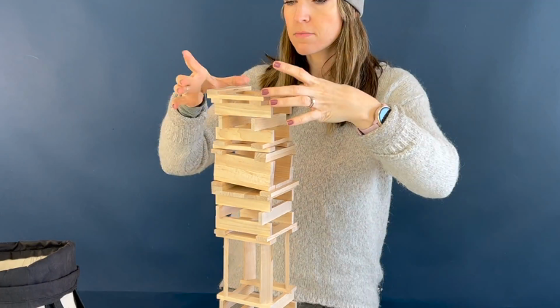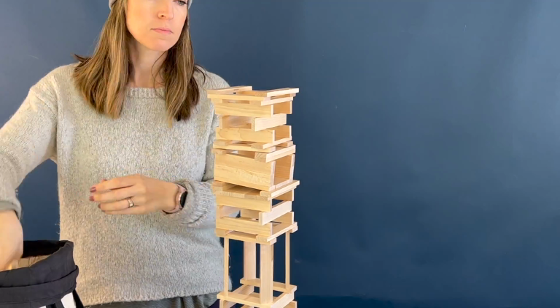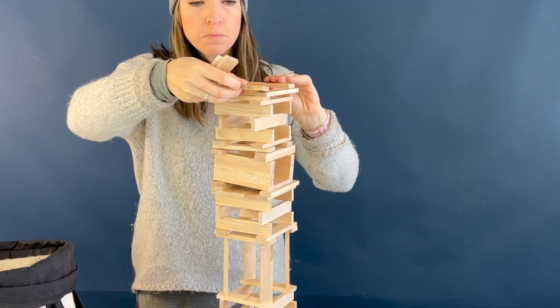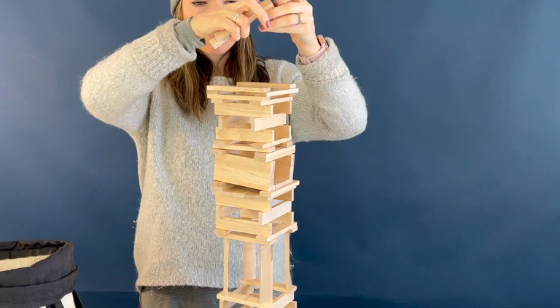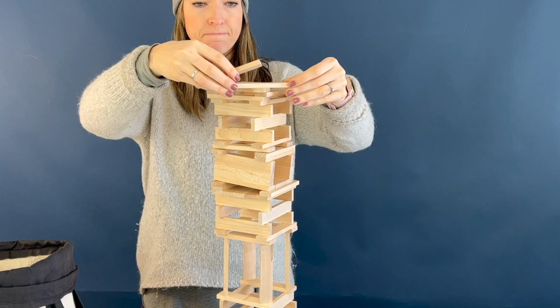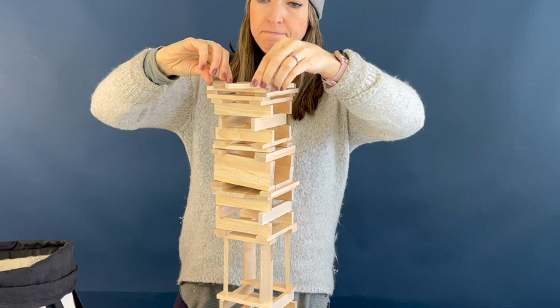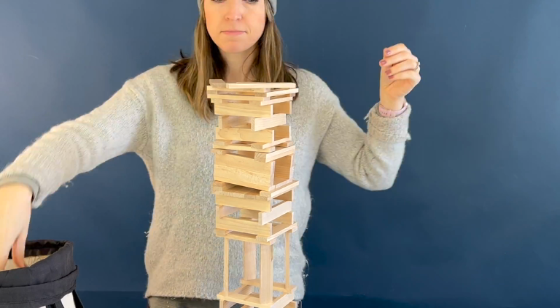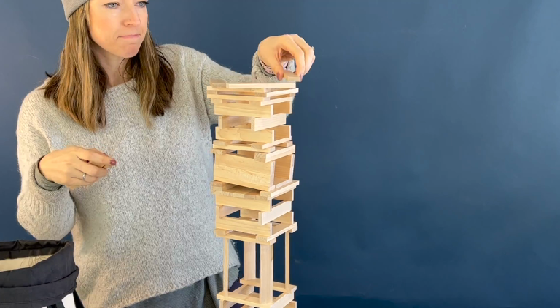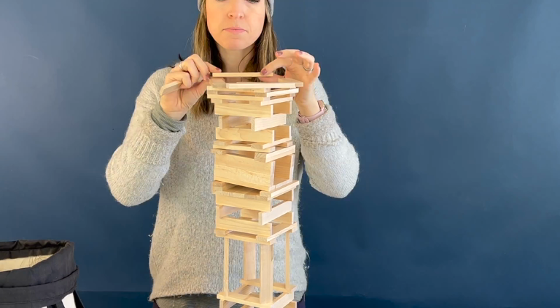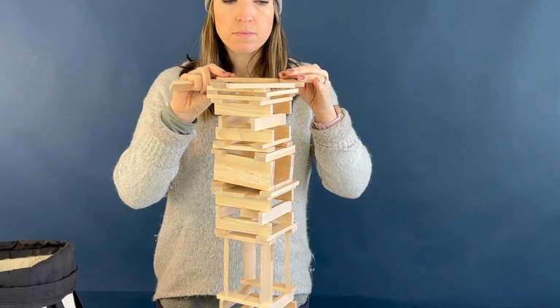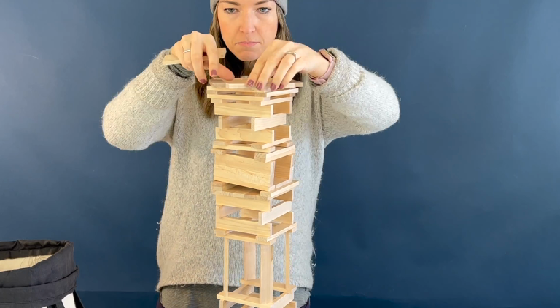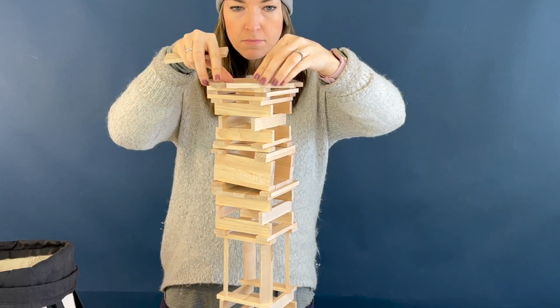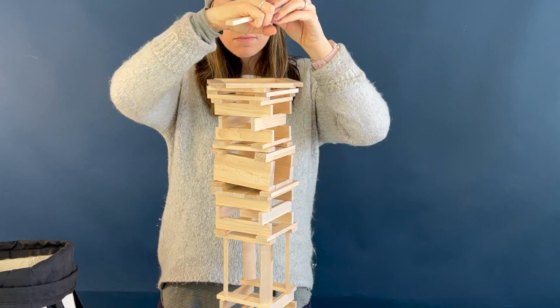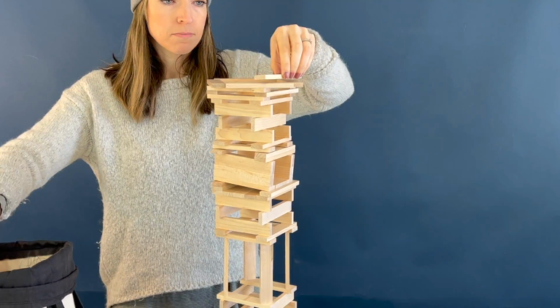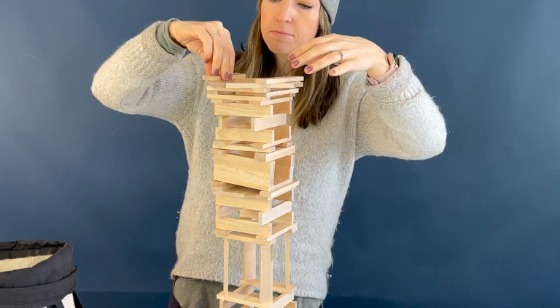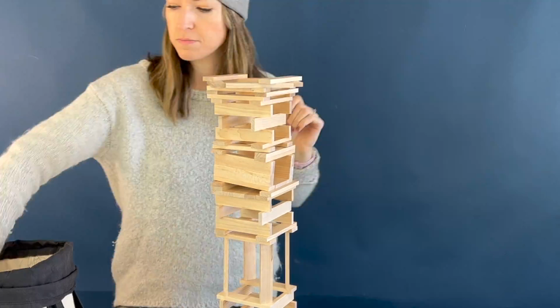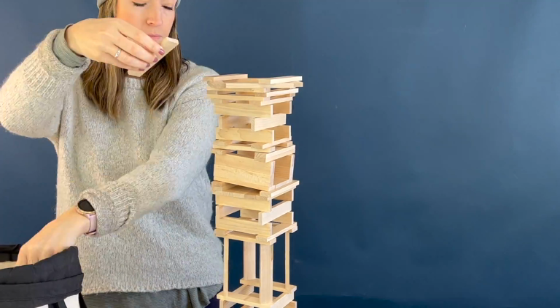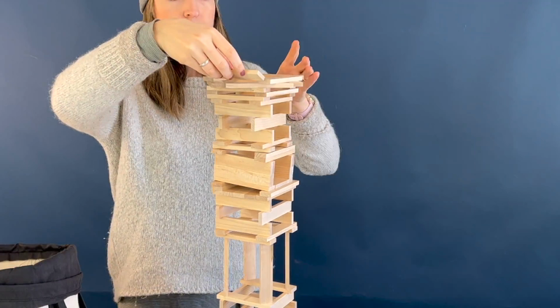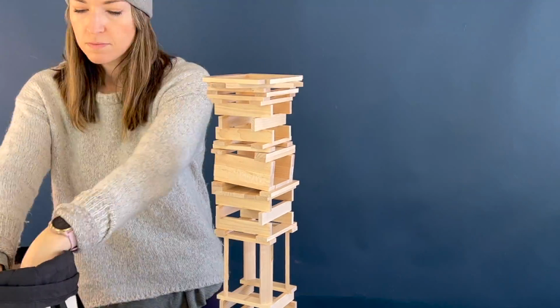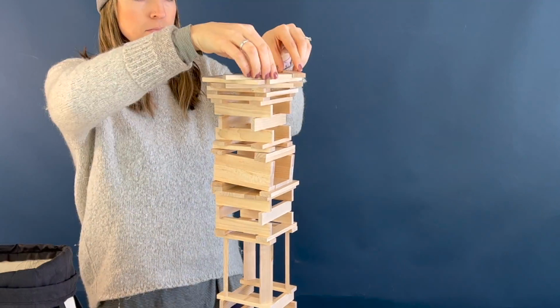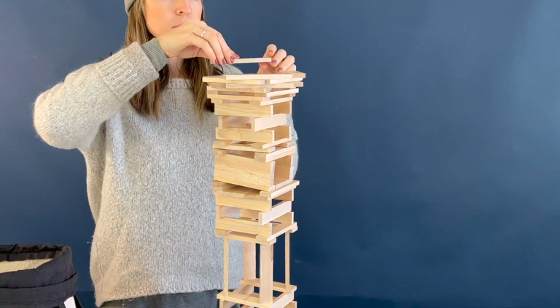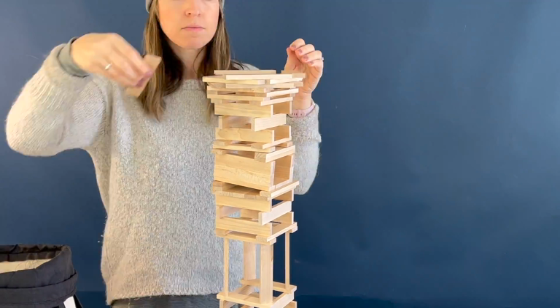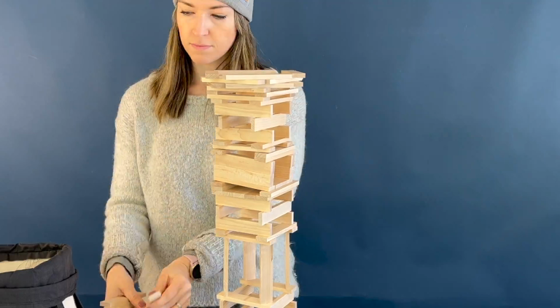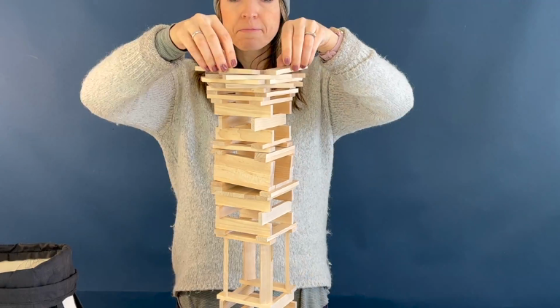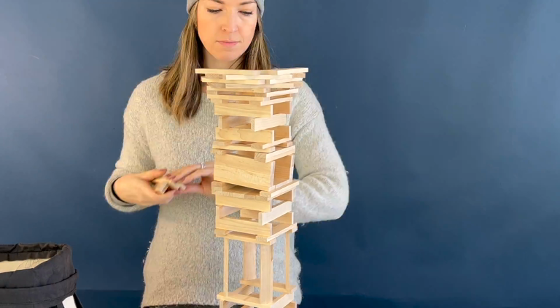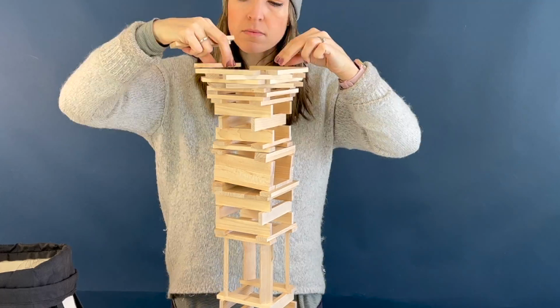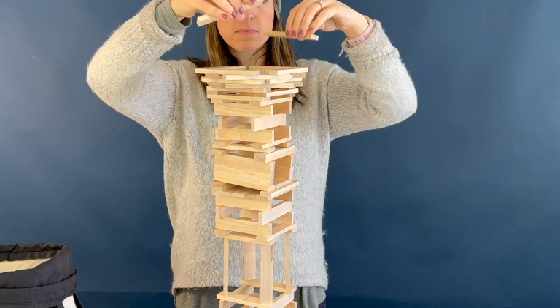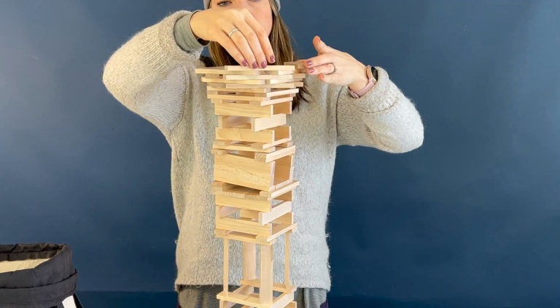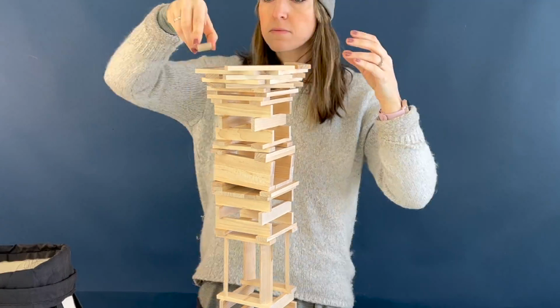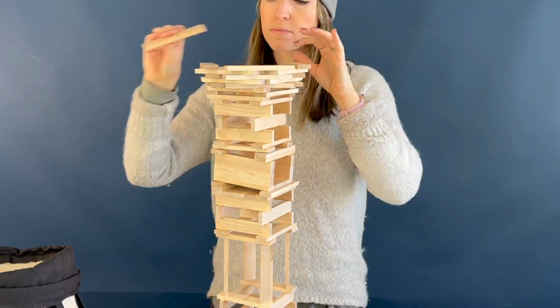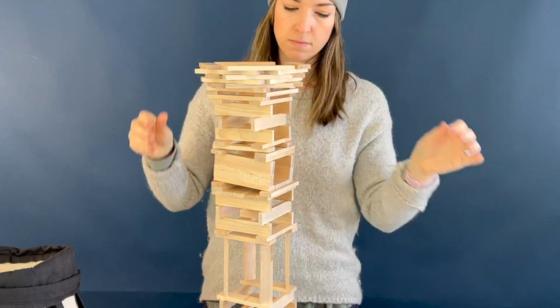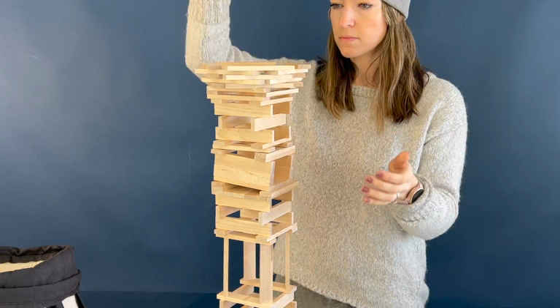Now I'm building the dropper, which is kind of the shape of a funnel — making the planks come out further and further so it's really easy to drop the ball in. I tested that and it works.